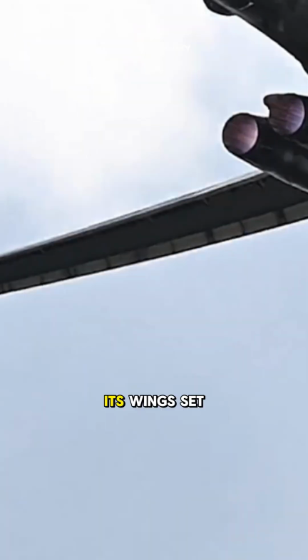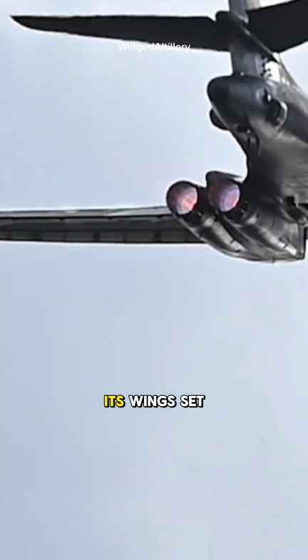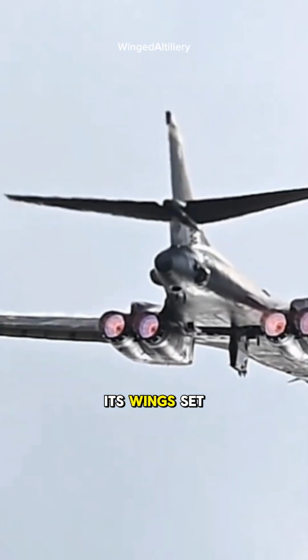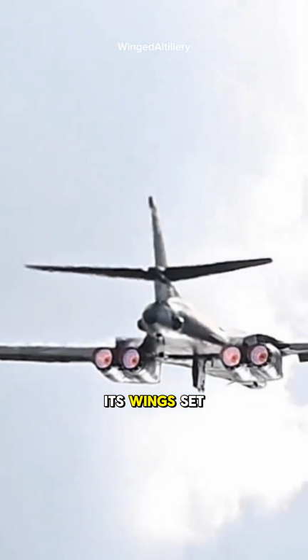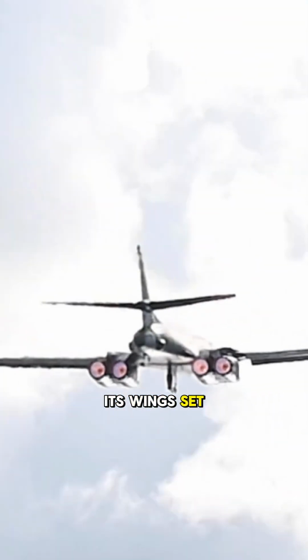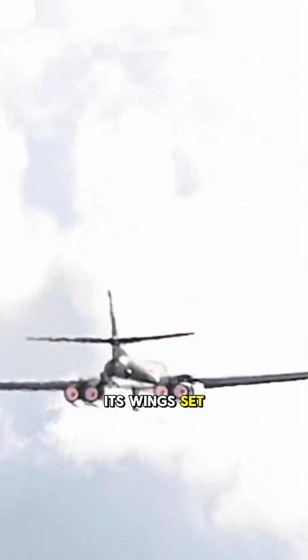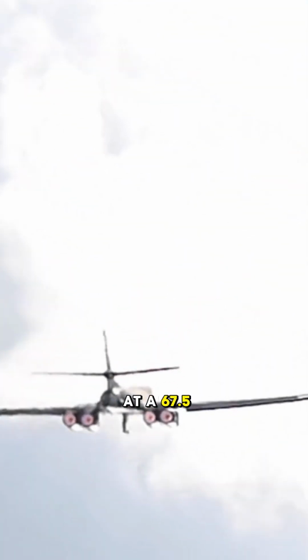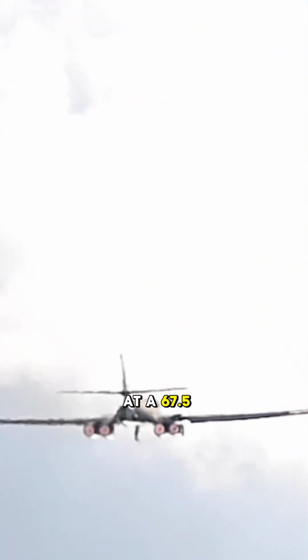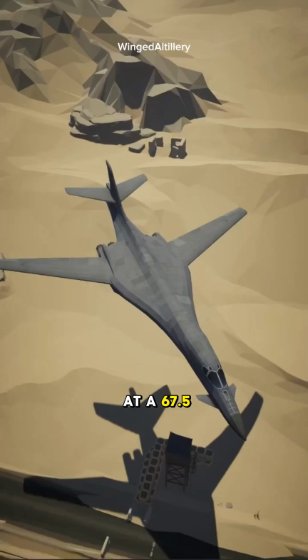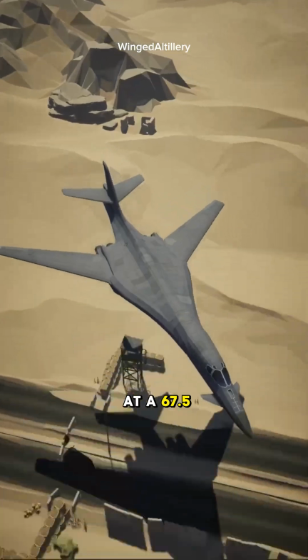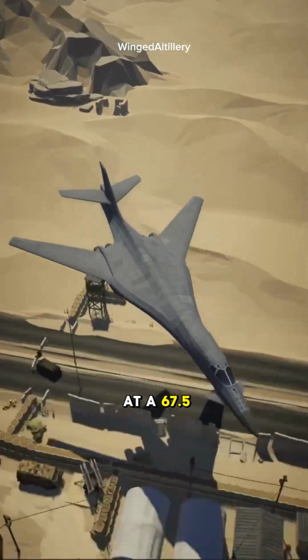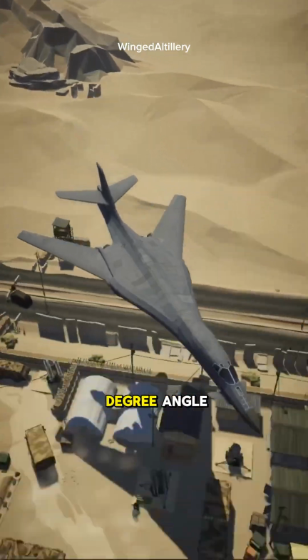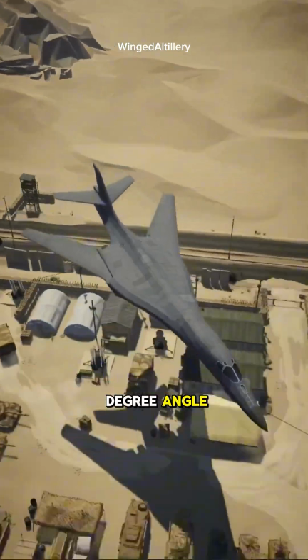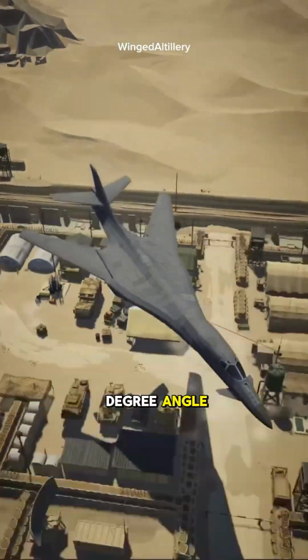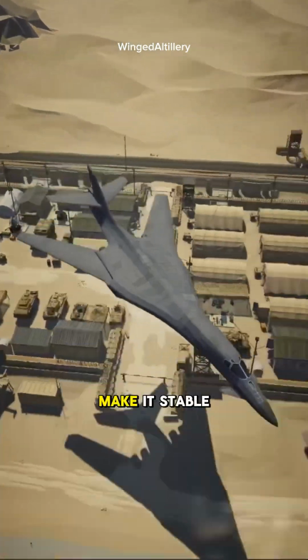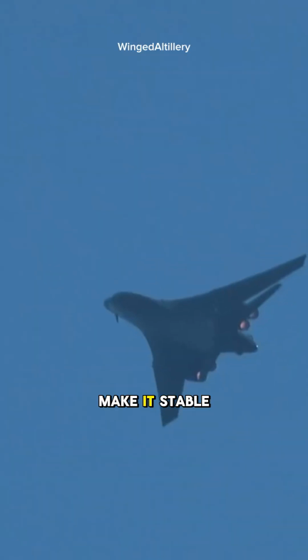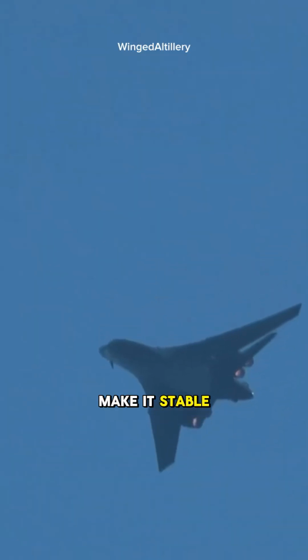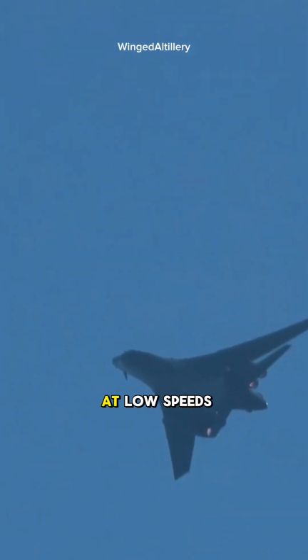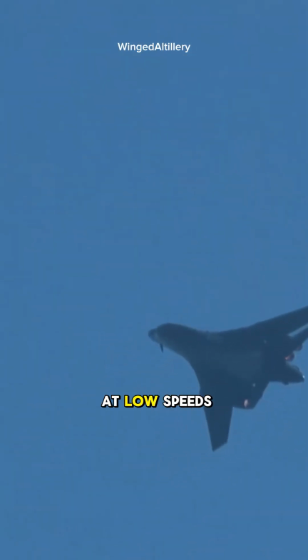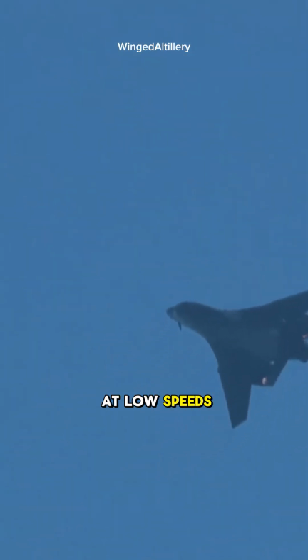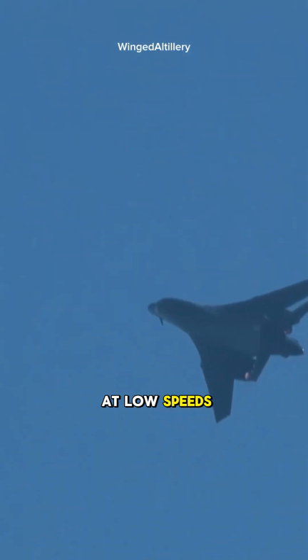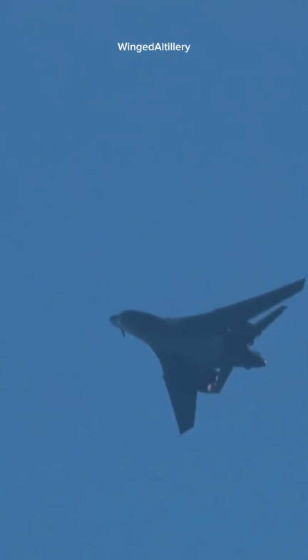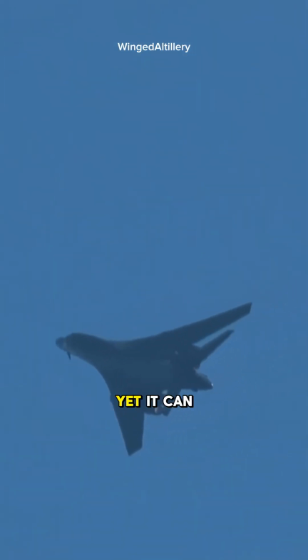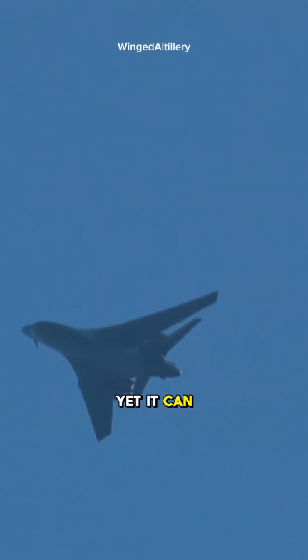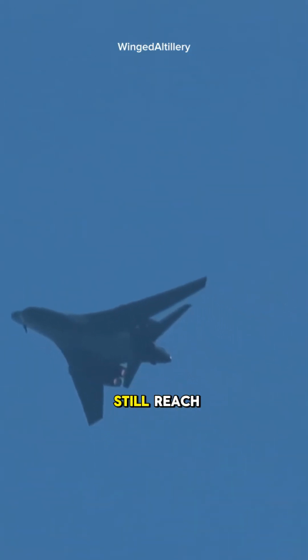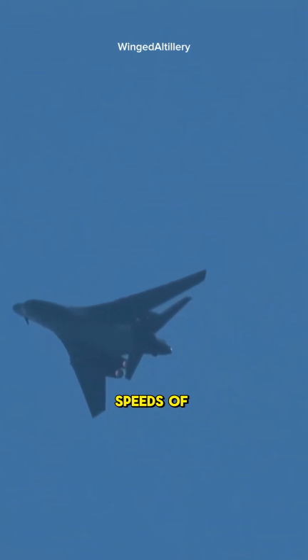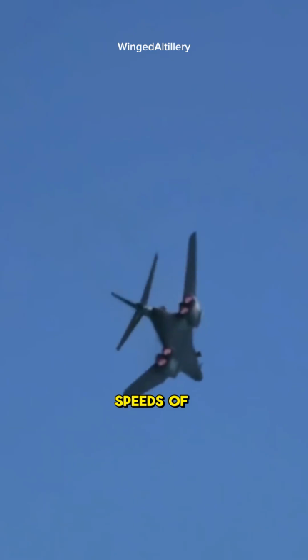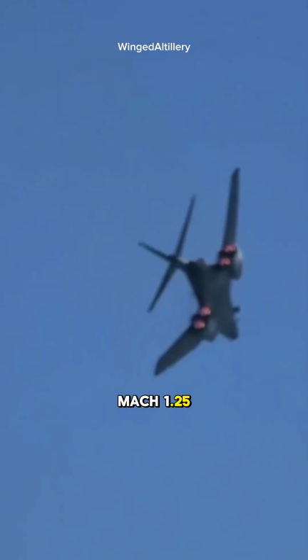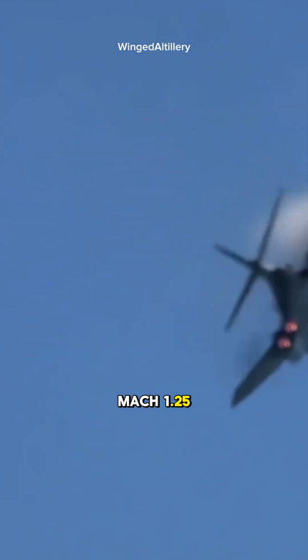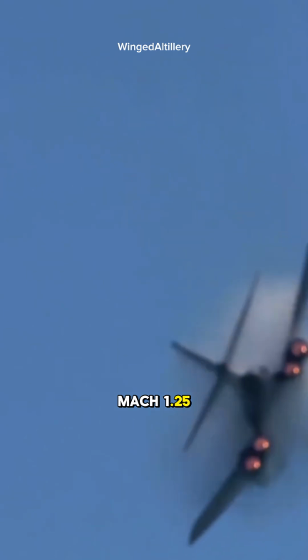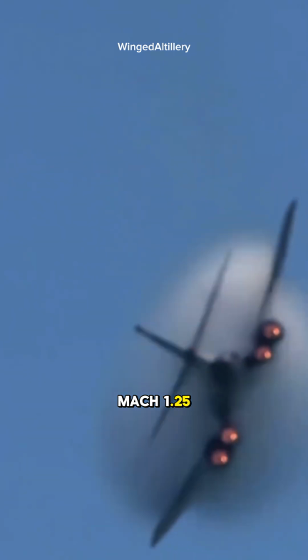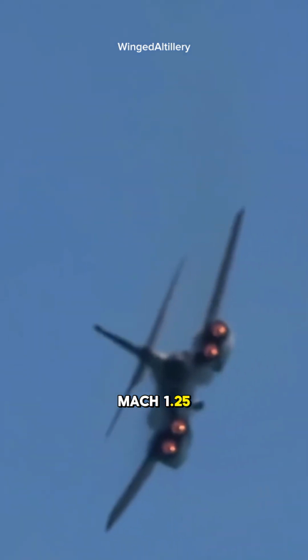Its wings, set at a 67.5 degree angle, make it stable at low speeds, yet it can still reach speeds of Mach 1.25.